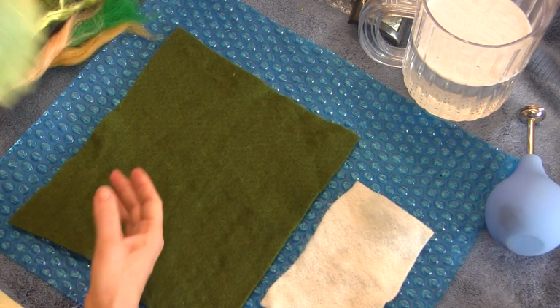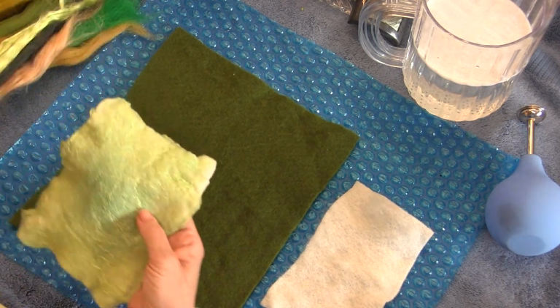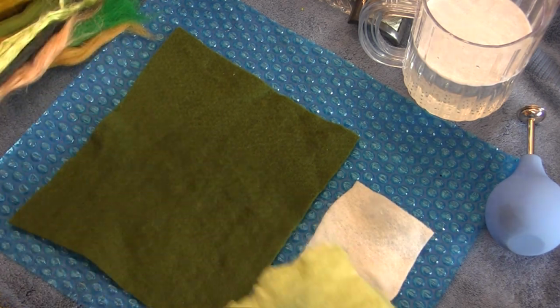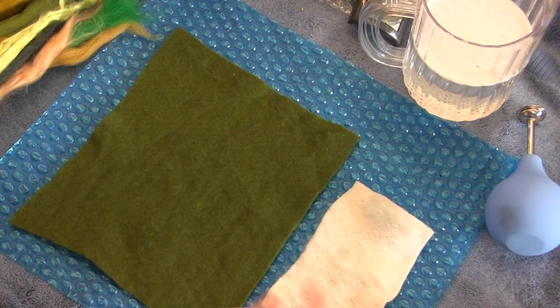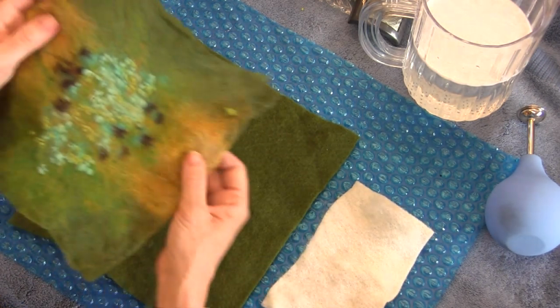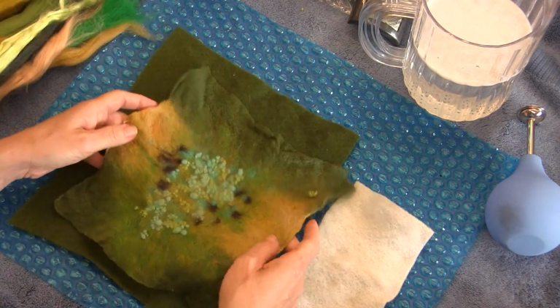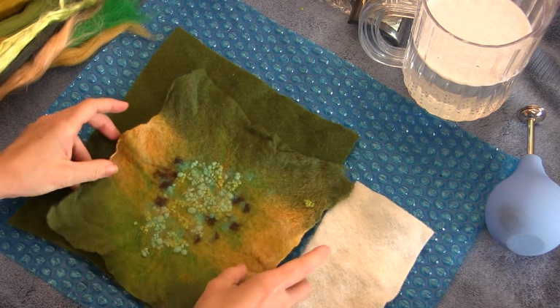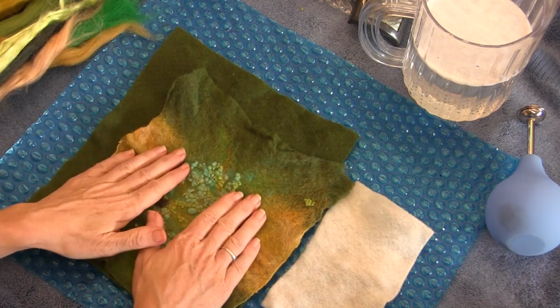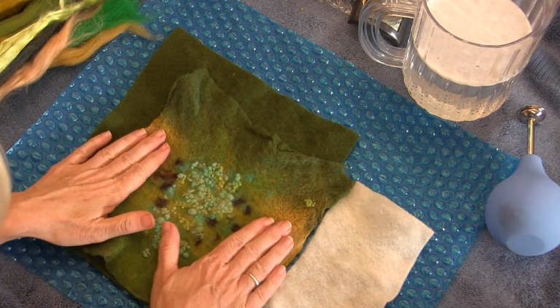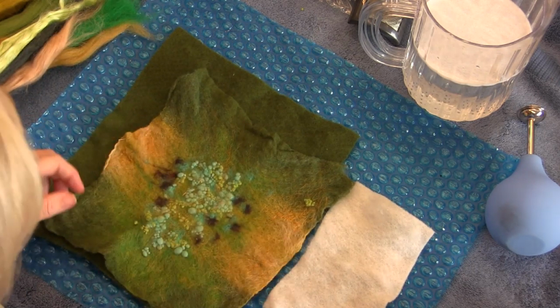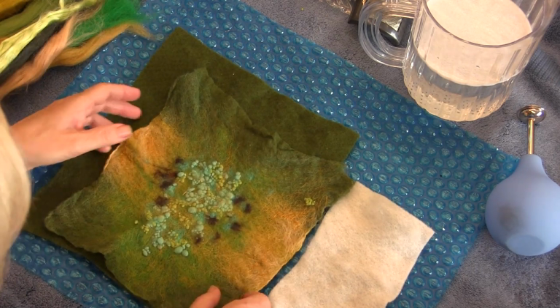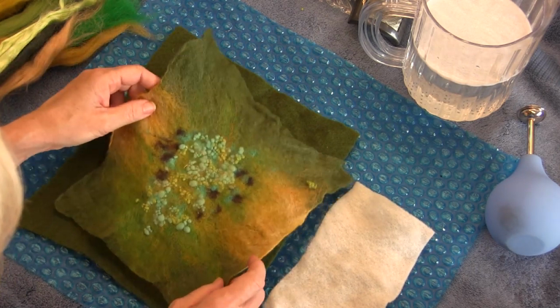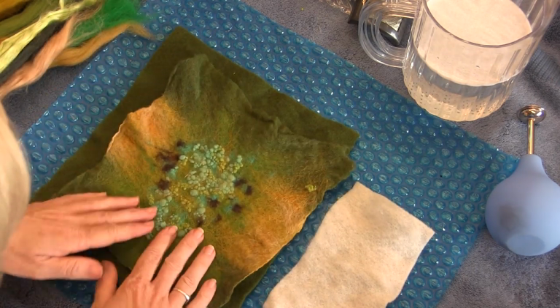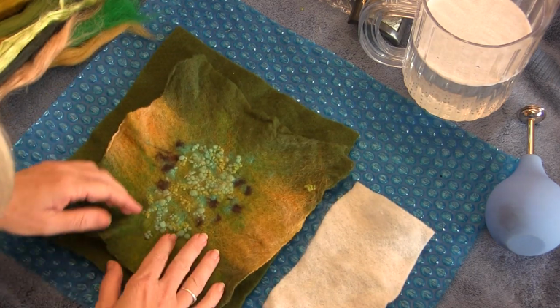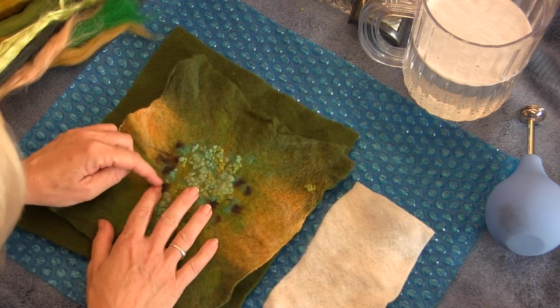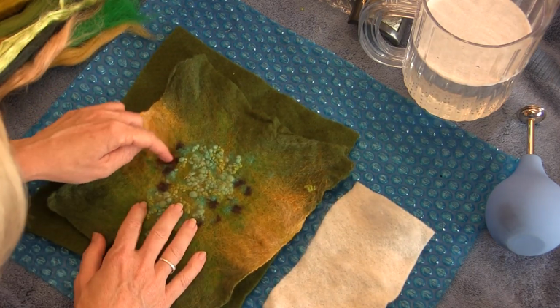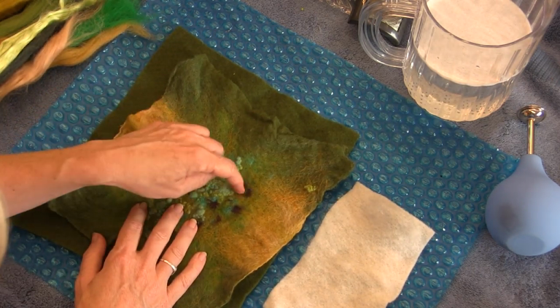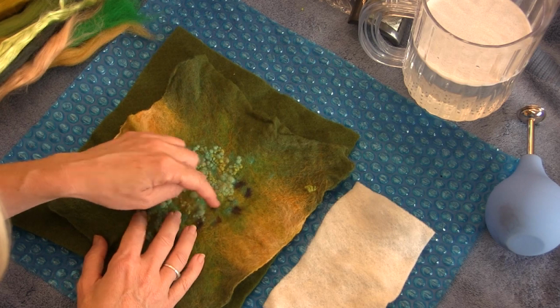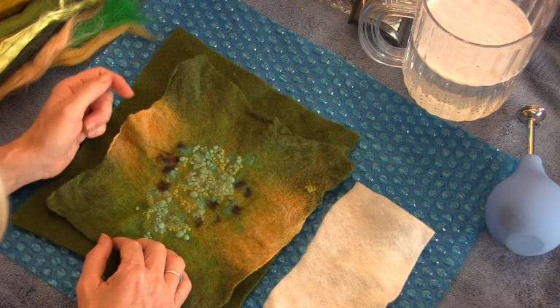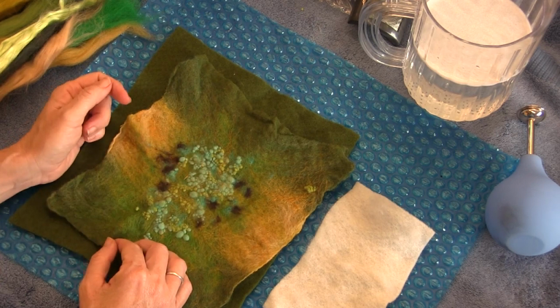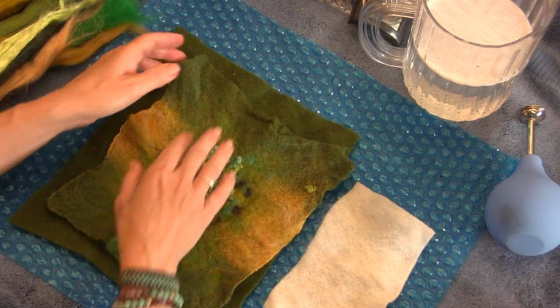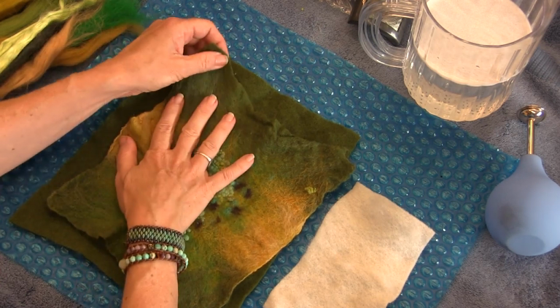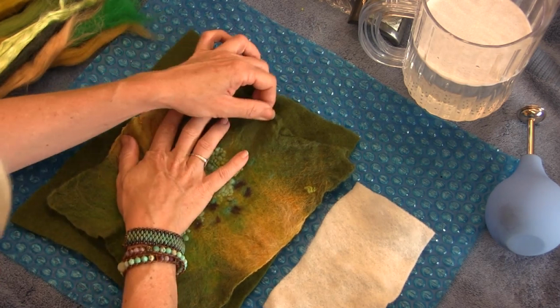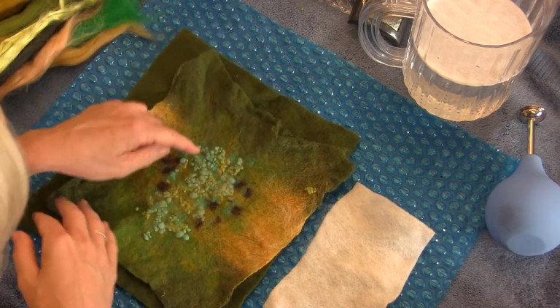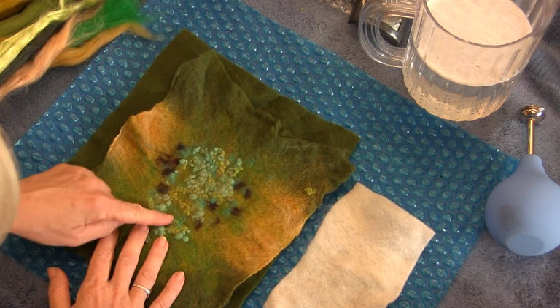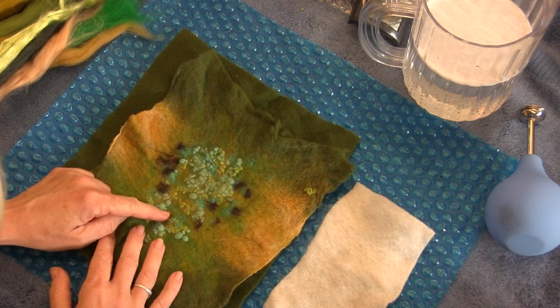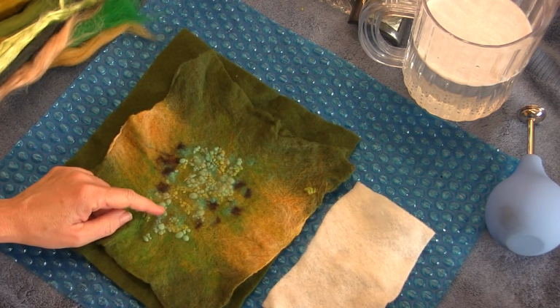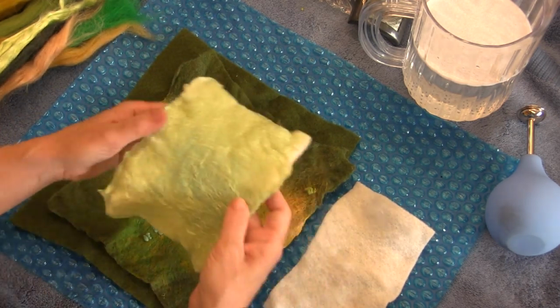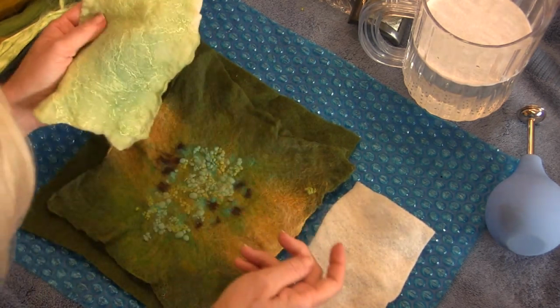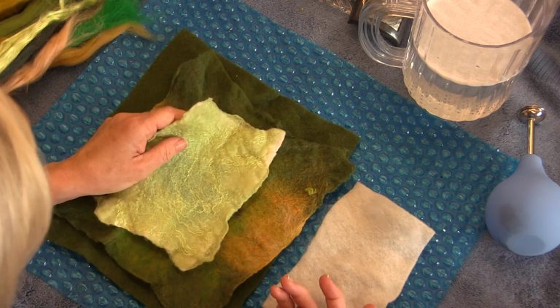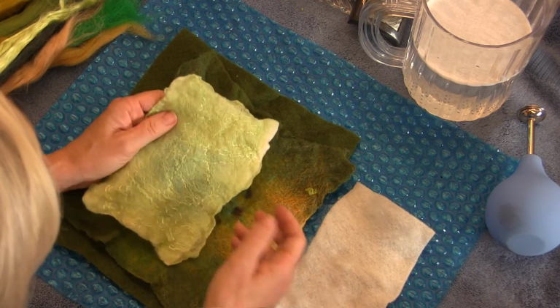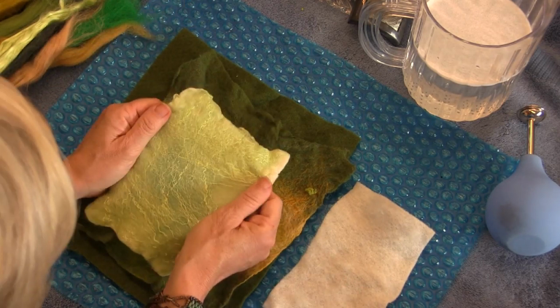Here's one that I did just to show you — I had him go a little golden towards the belly. I cut some darker spots out of the deep purple color and used the neps and silk. This is the belly that goes with this one.